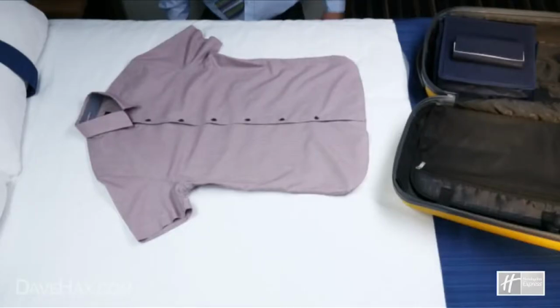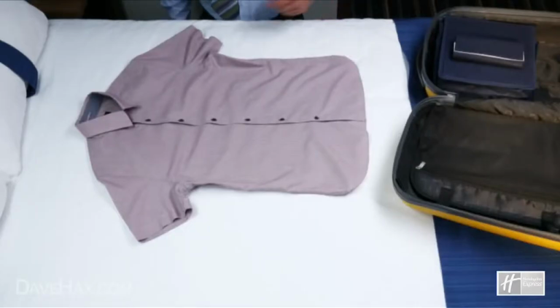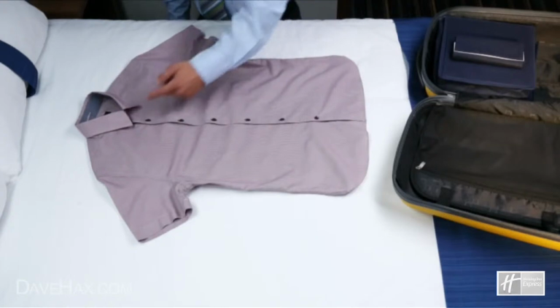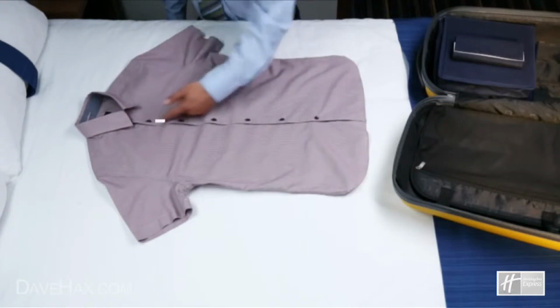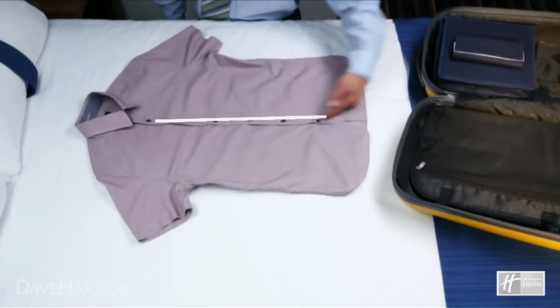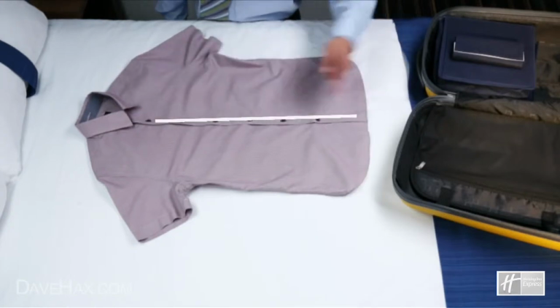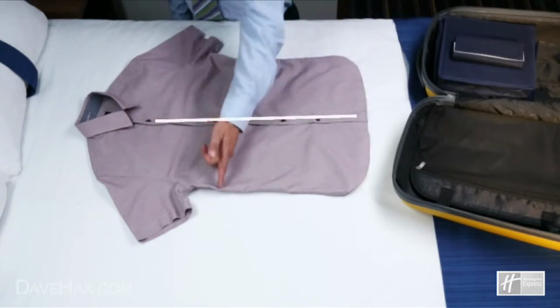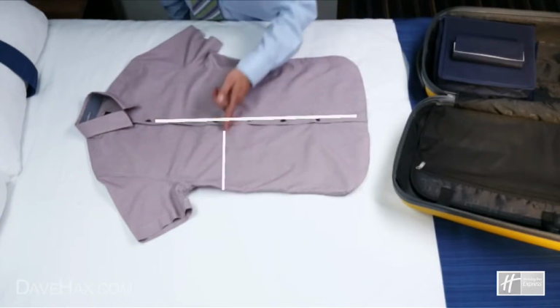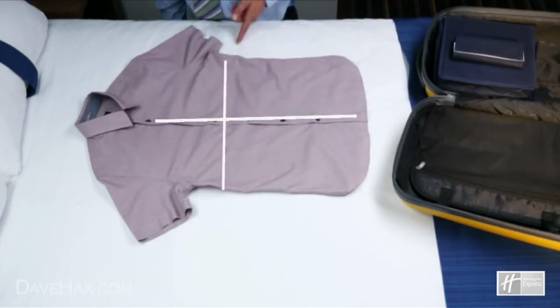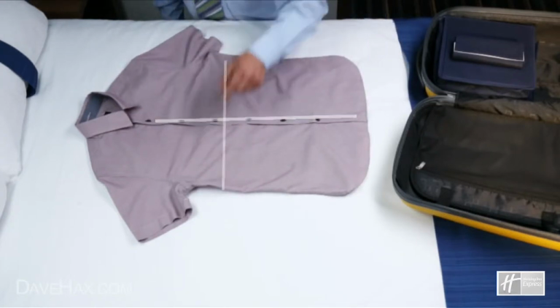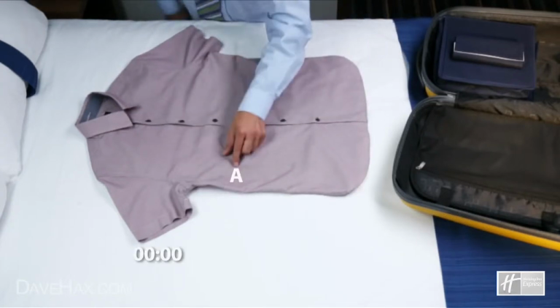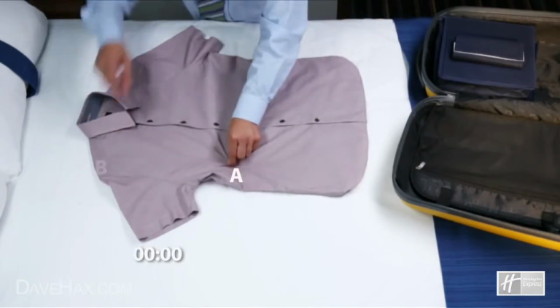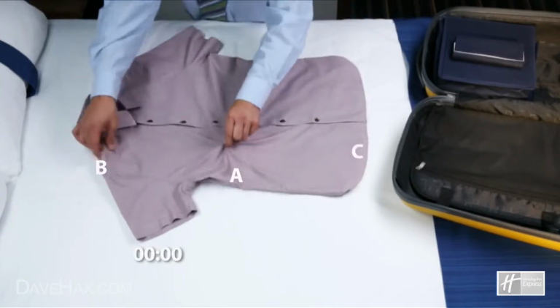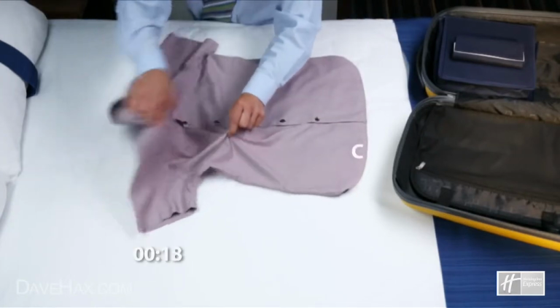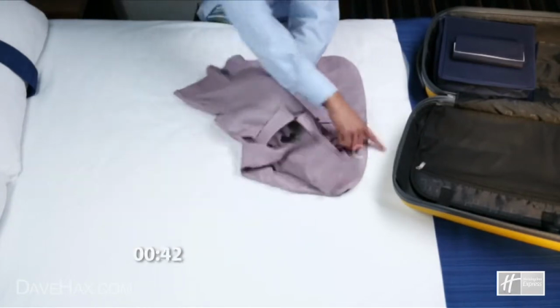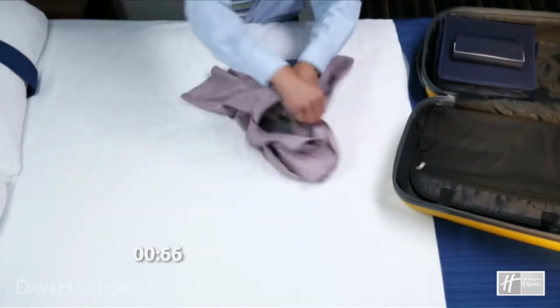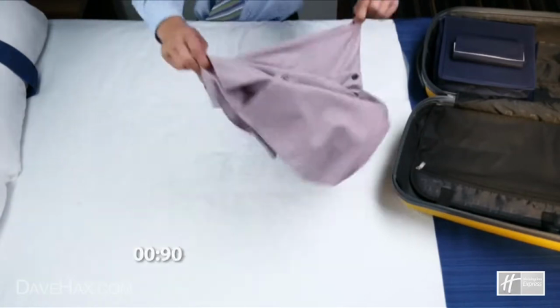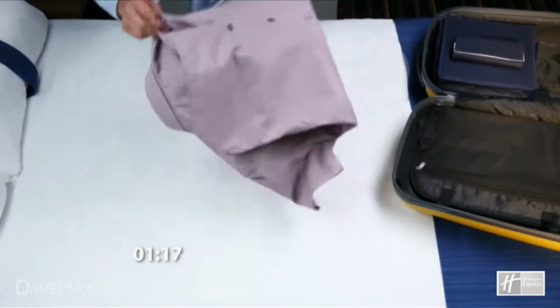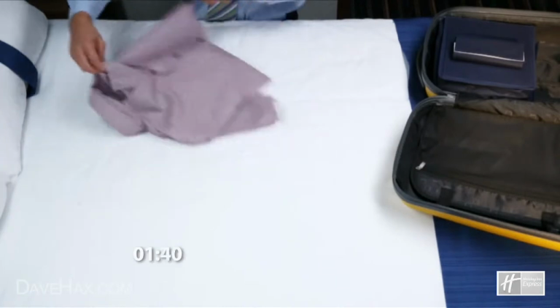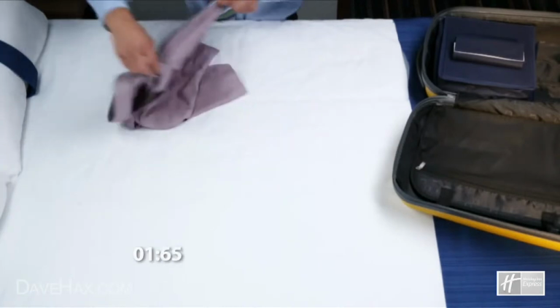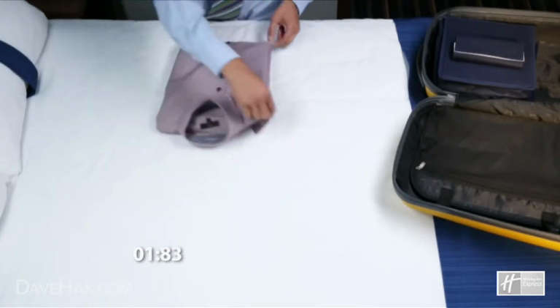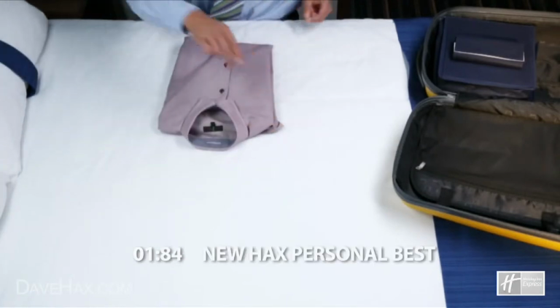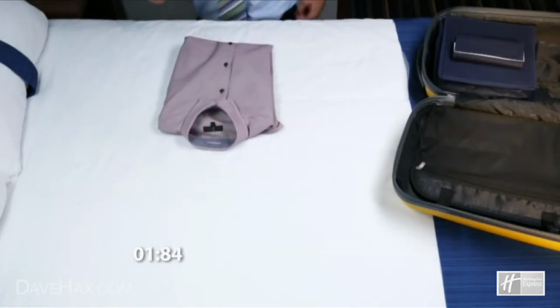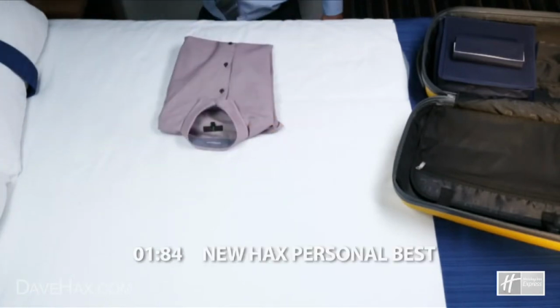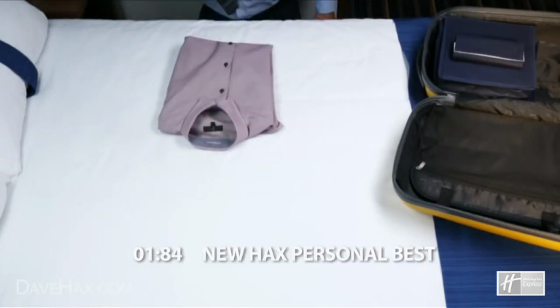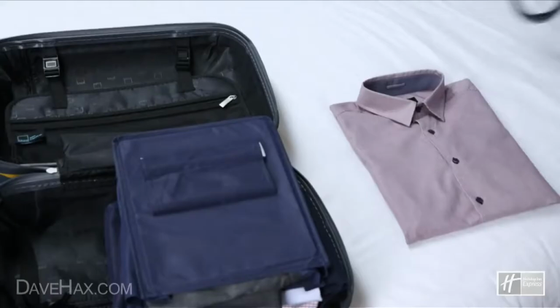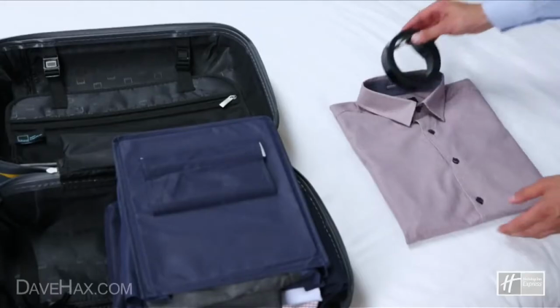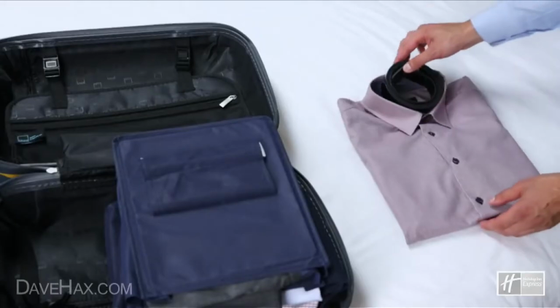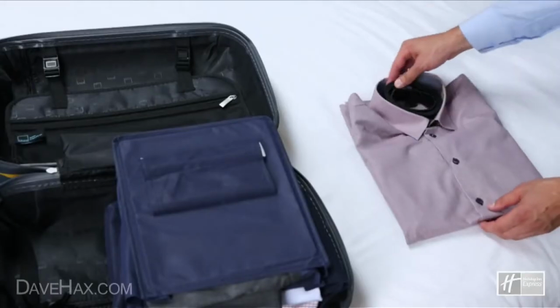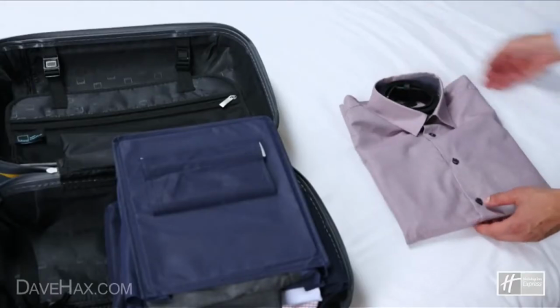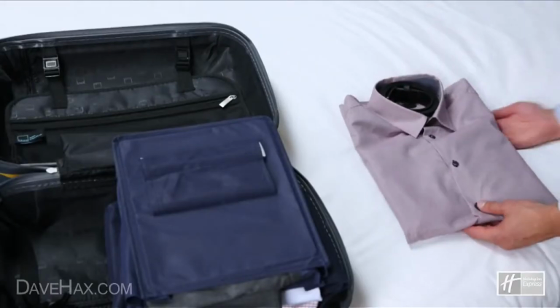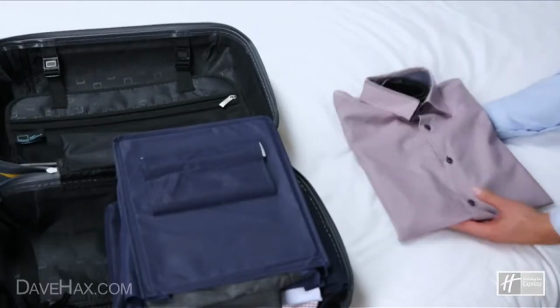Fold your shirt as quickly and efficiently as possible. Place a belt in the shirt to keep the collar stiff.